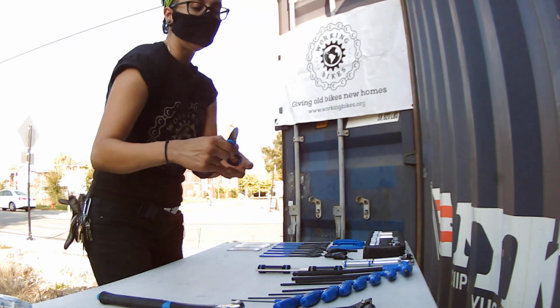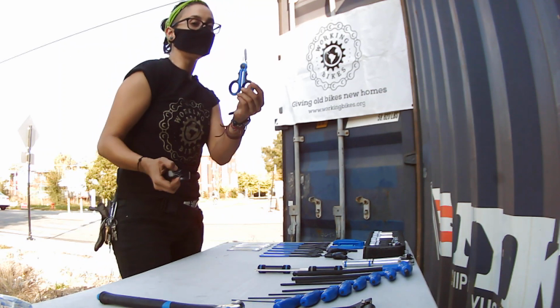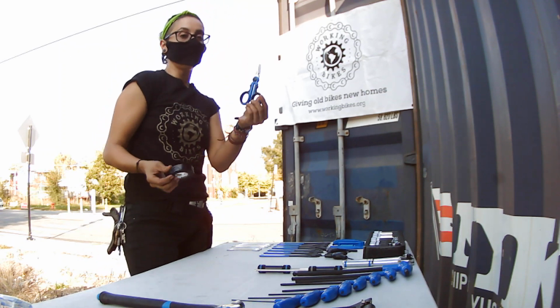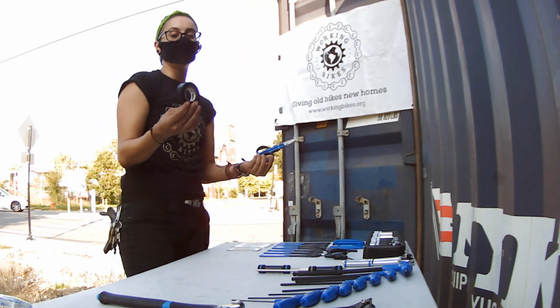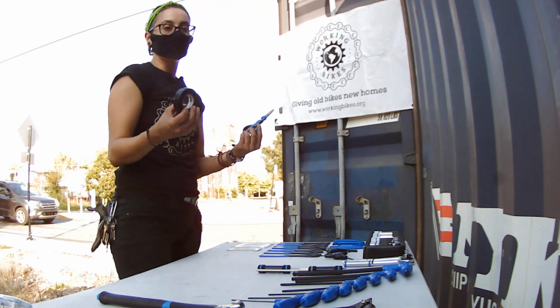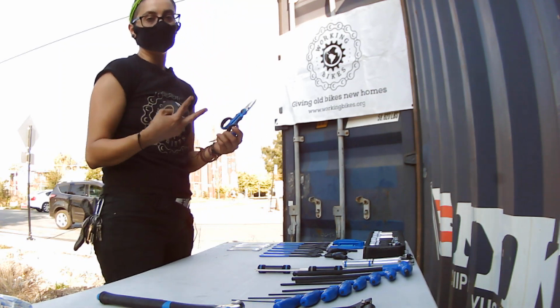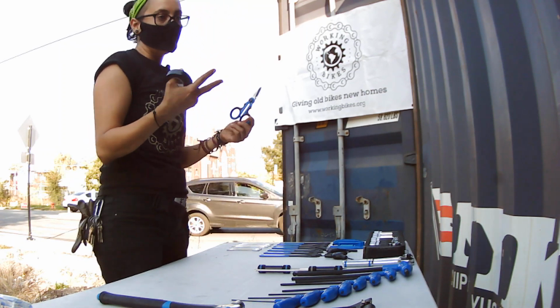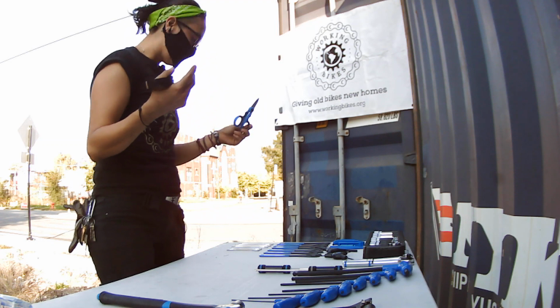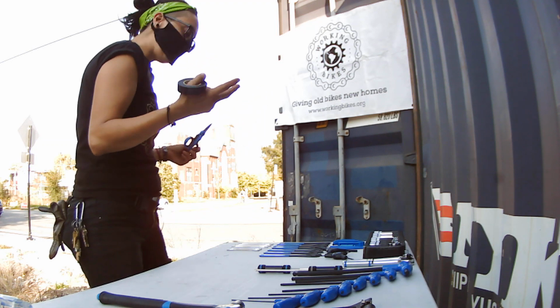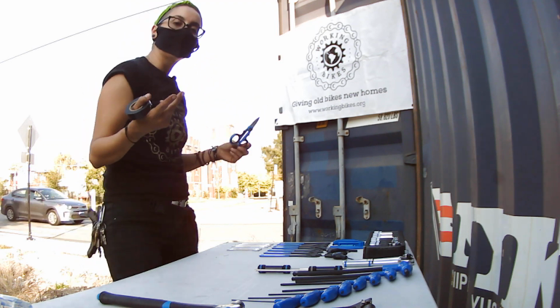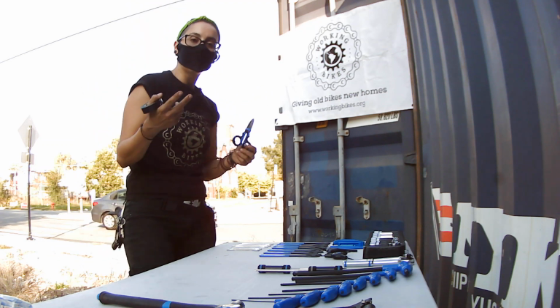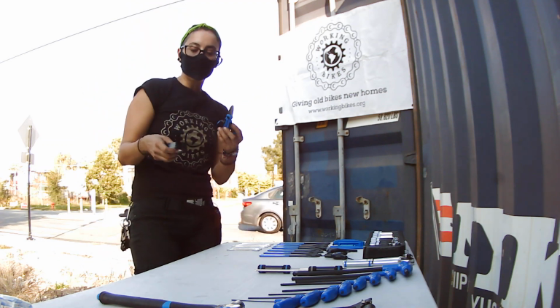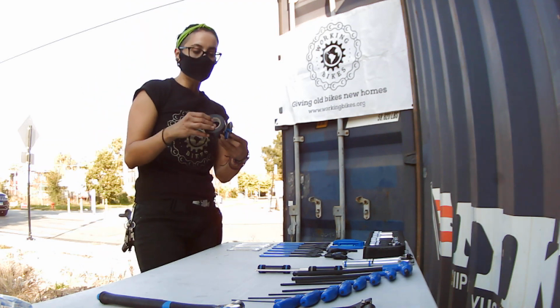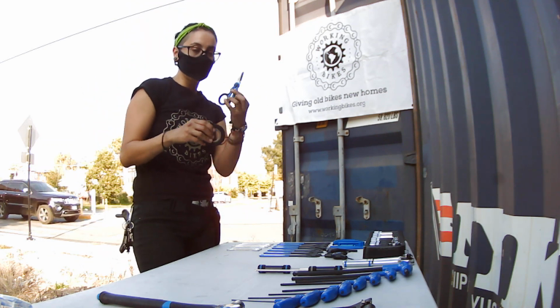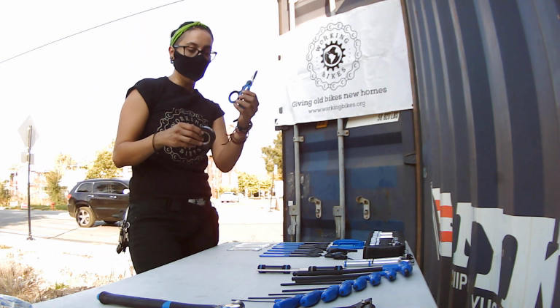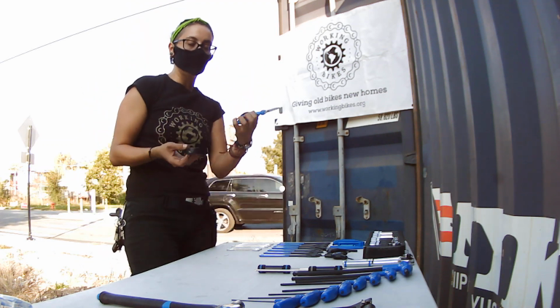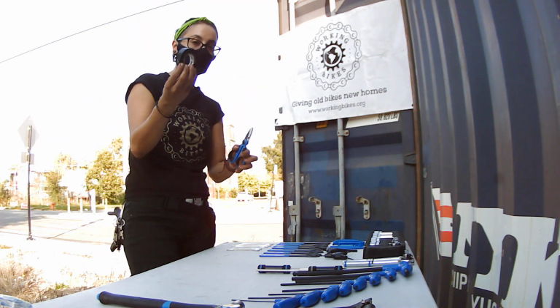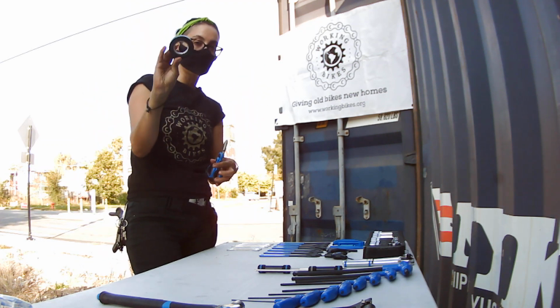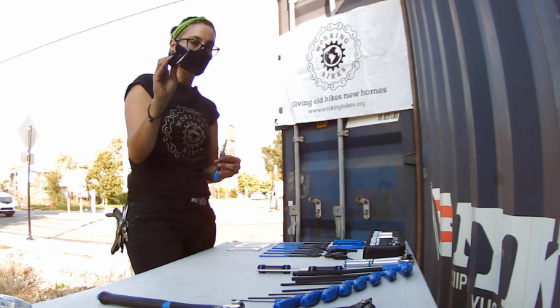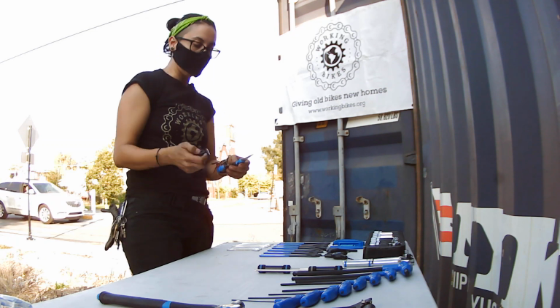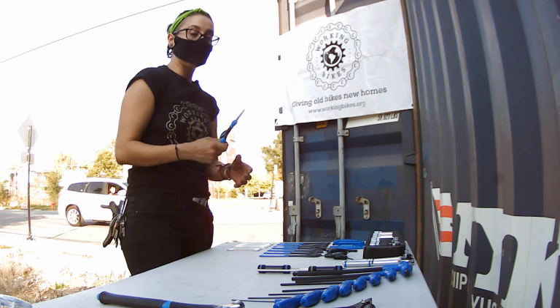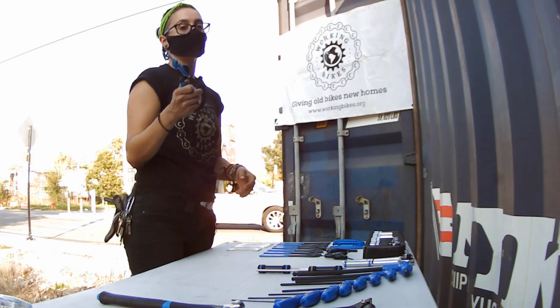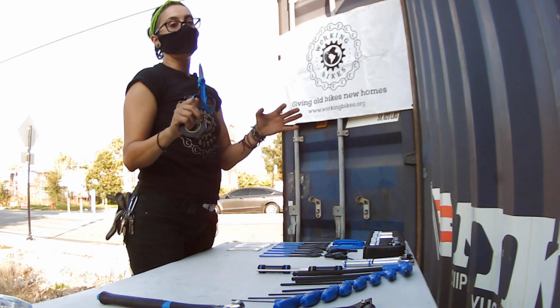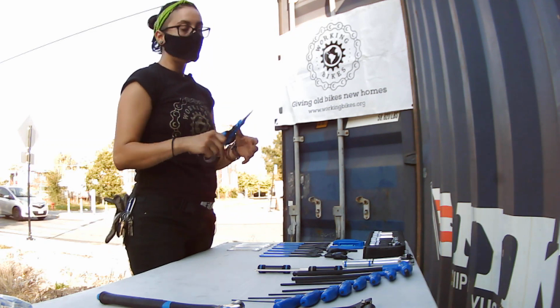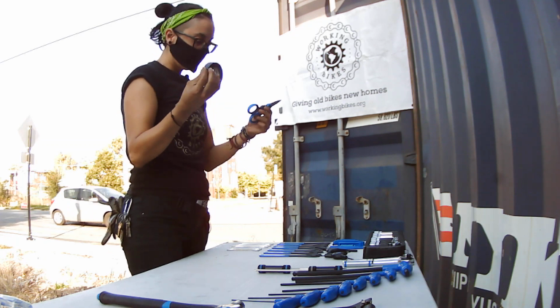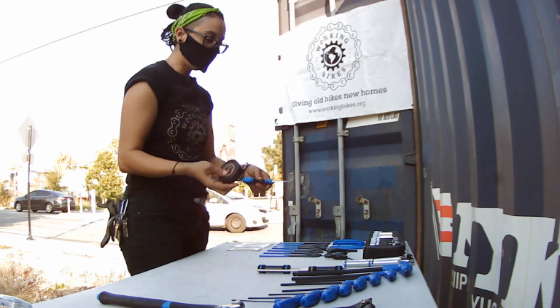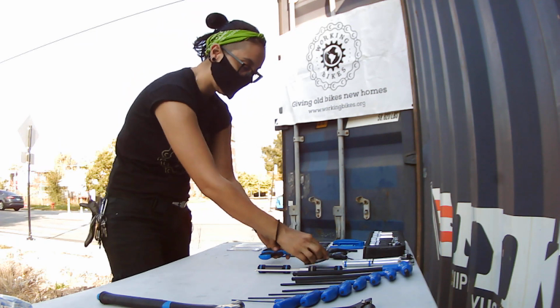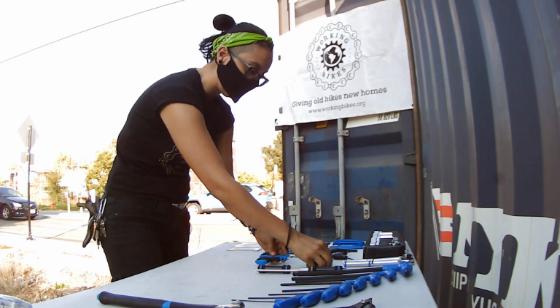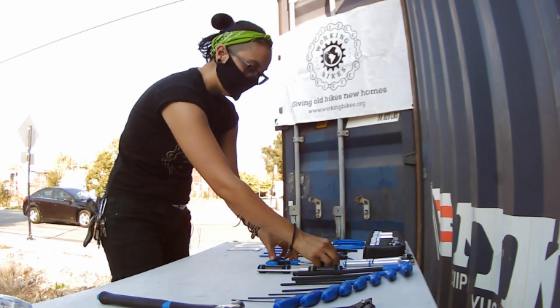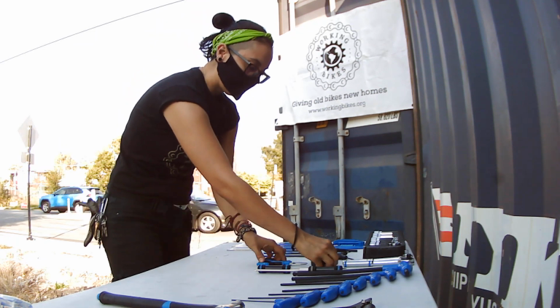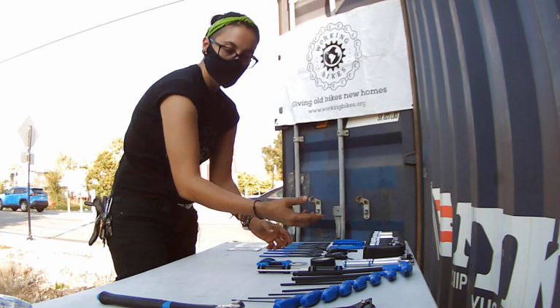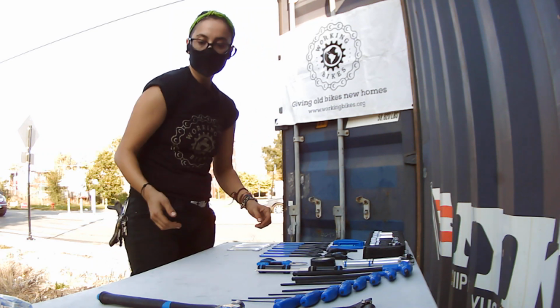We have scissors. You definitely need scissors sometimes — just for unwrapping and cutting up items. I always keep them together with the electrical tape in case you're doing a bar wrap. You definitely want to put them together.